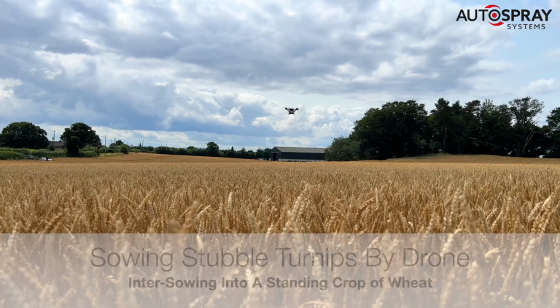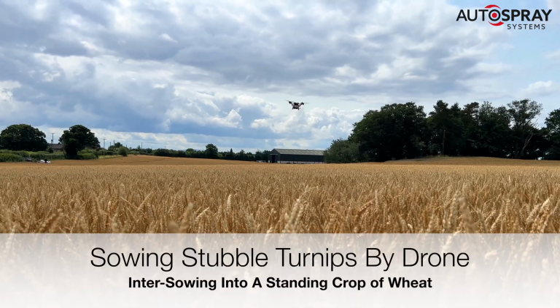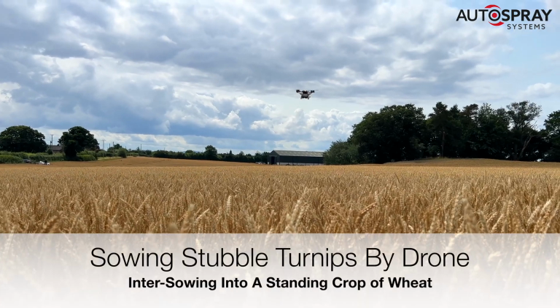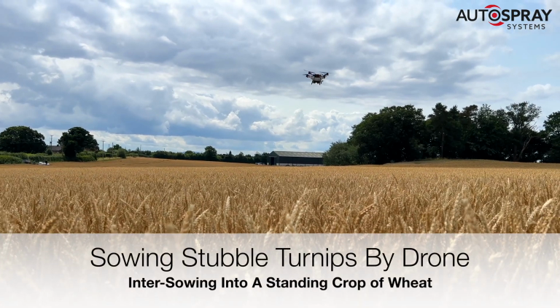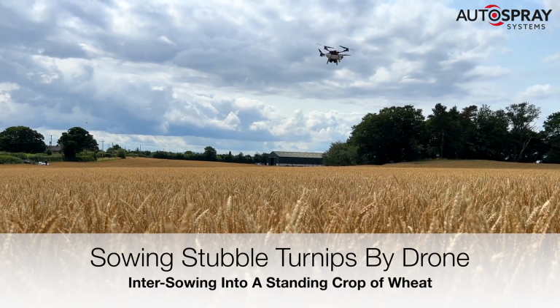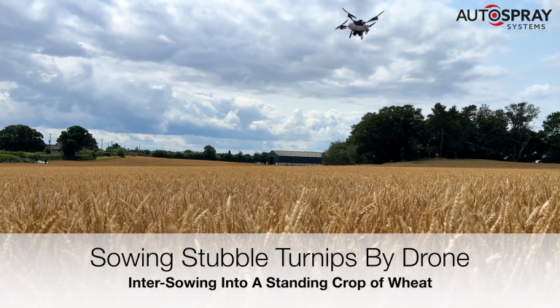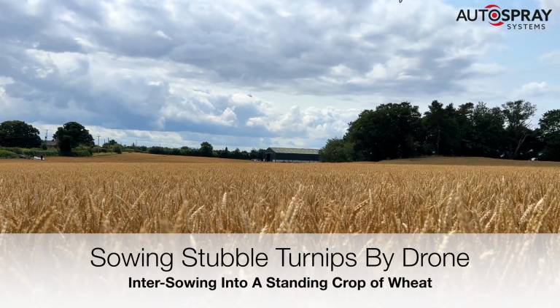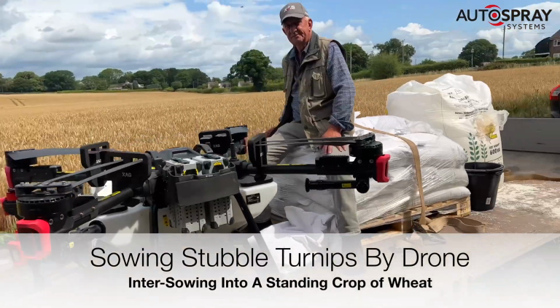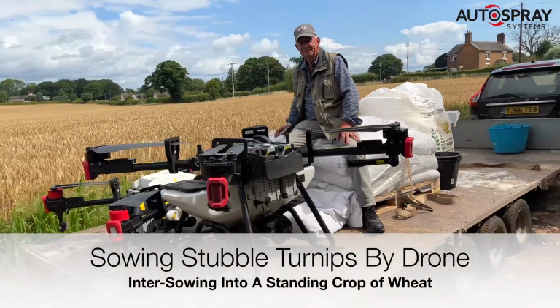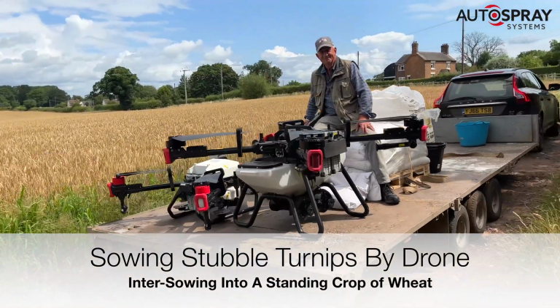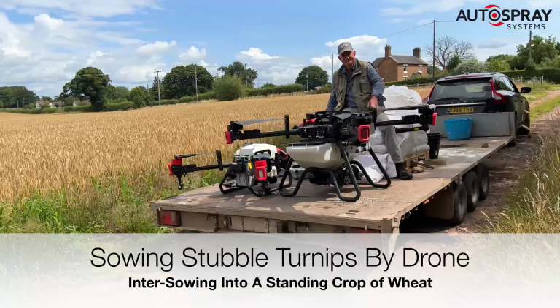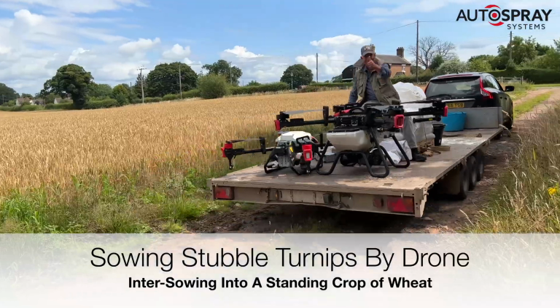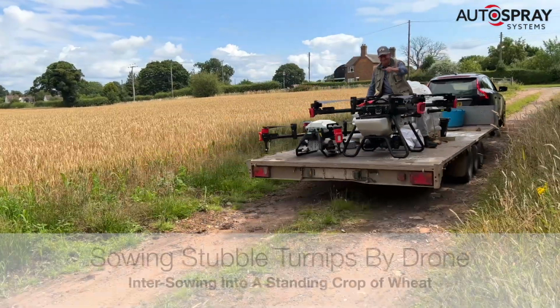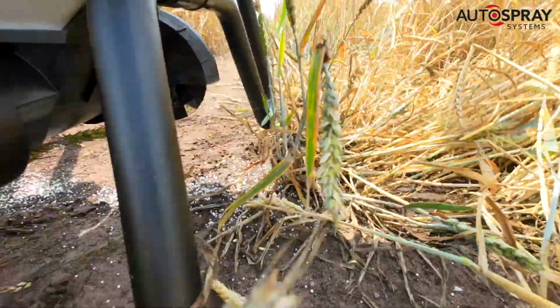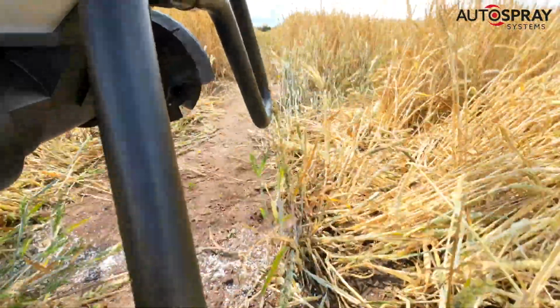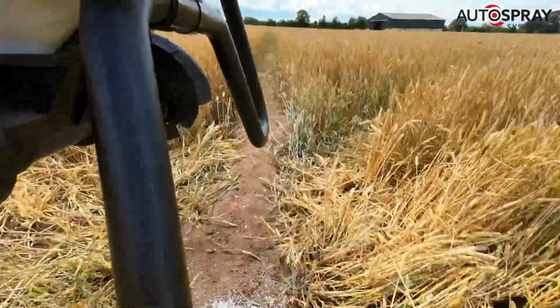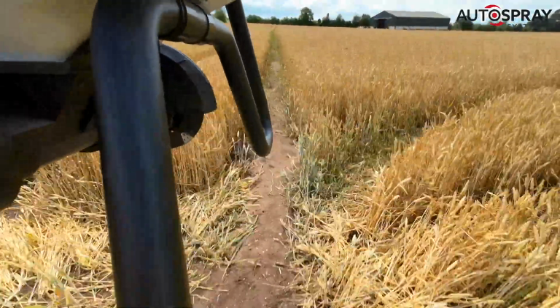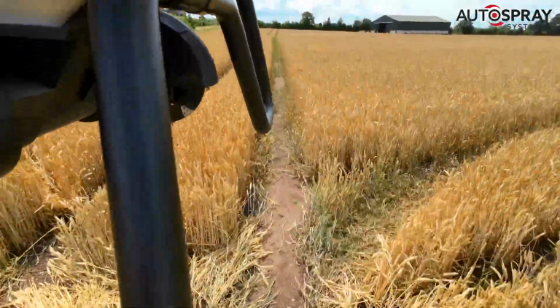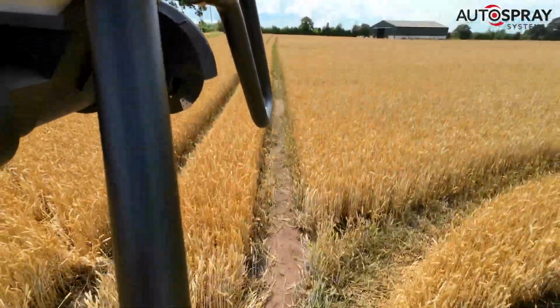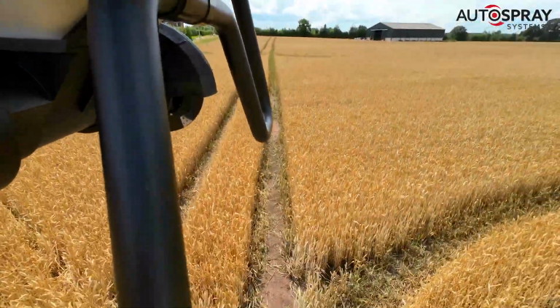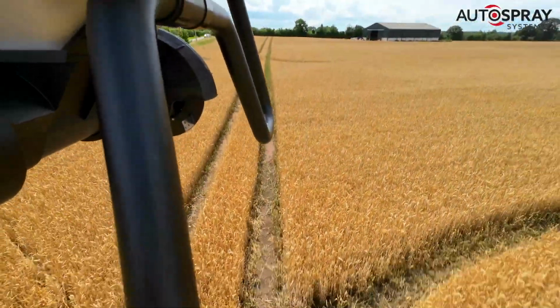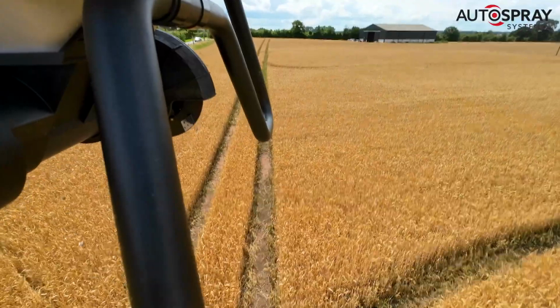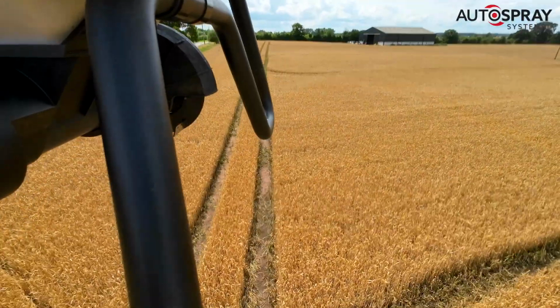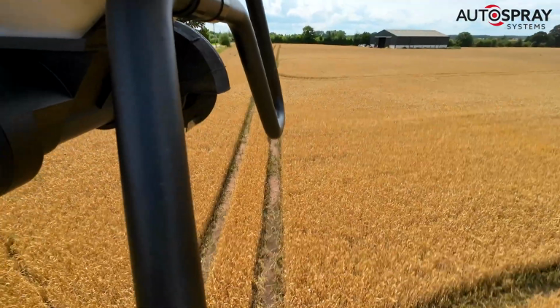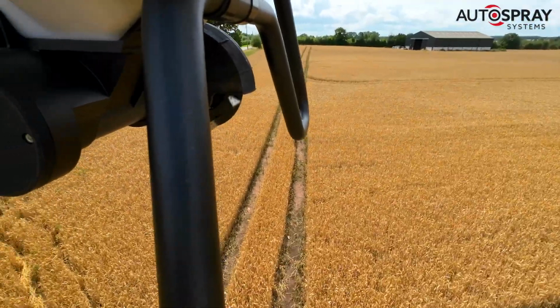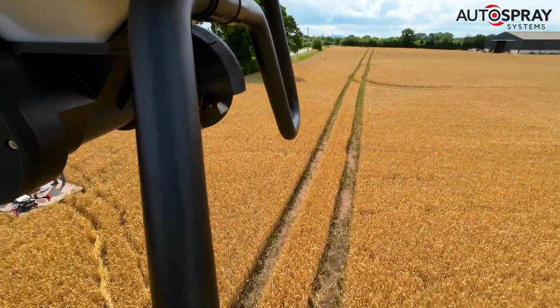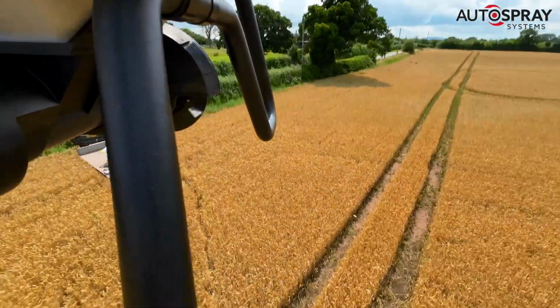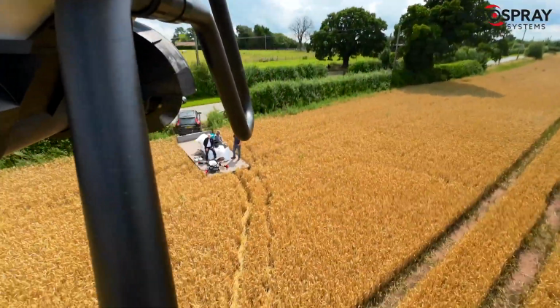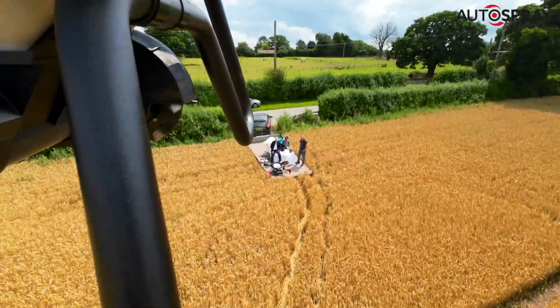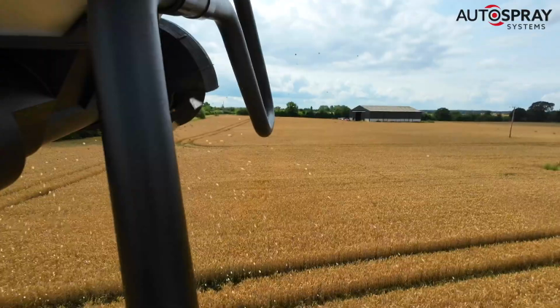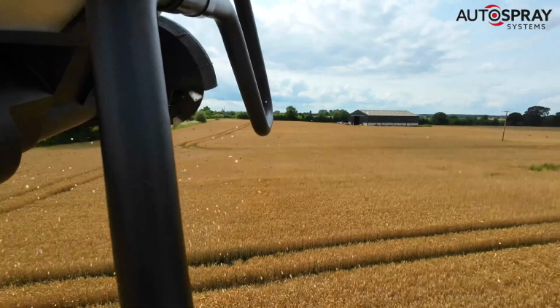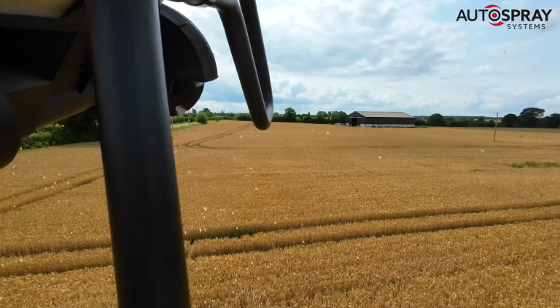One of Shropshire's leading farmers asked us to inter-sow a crop of stubble turnips into his fields of wheat a few weeks ahead of harvest. The idea being that when they harvest the wheat, the next crop is already well established and will give much improved grazing during the winter months.